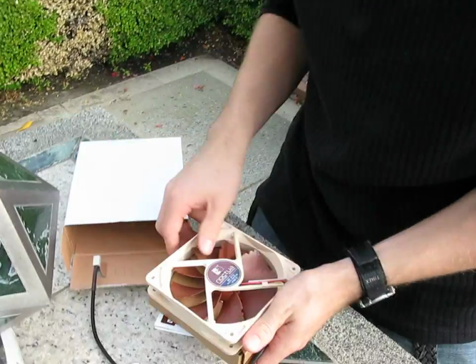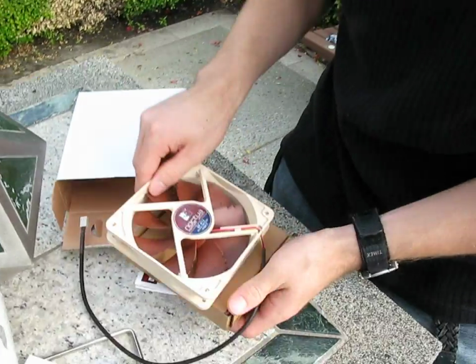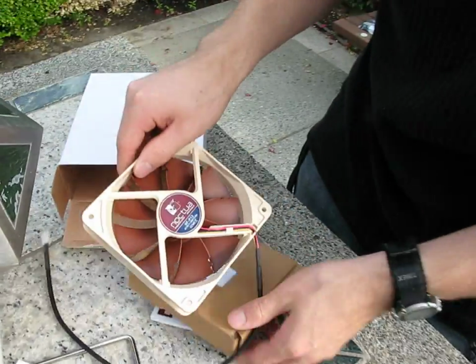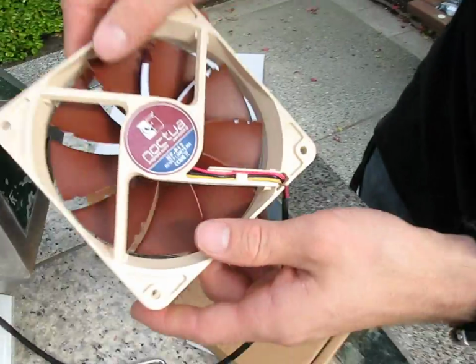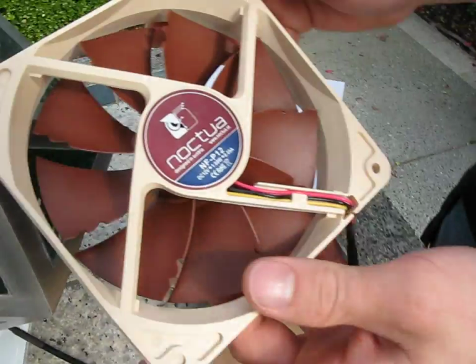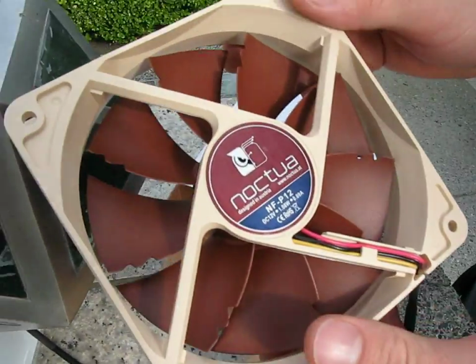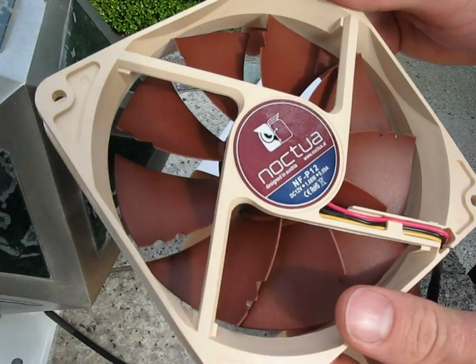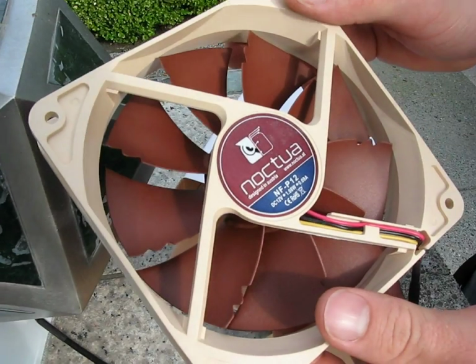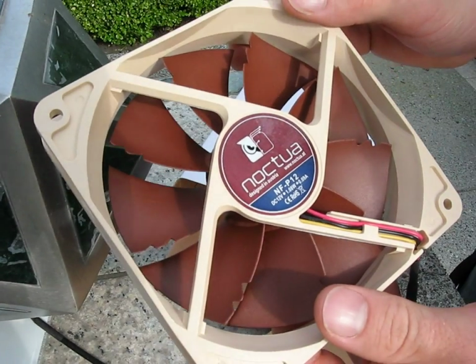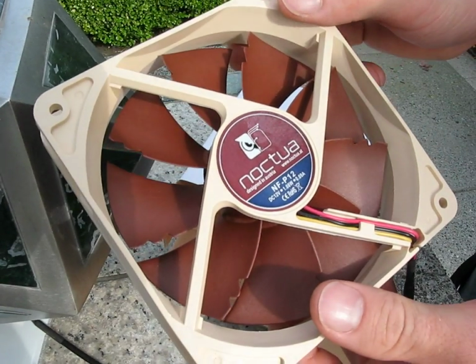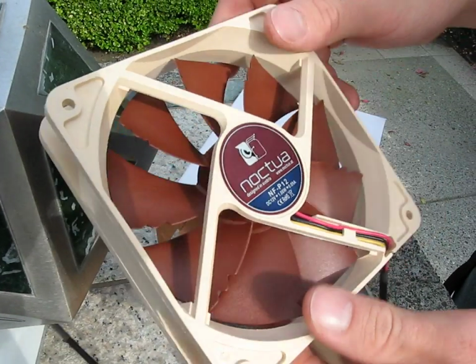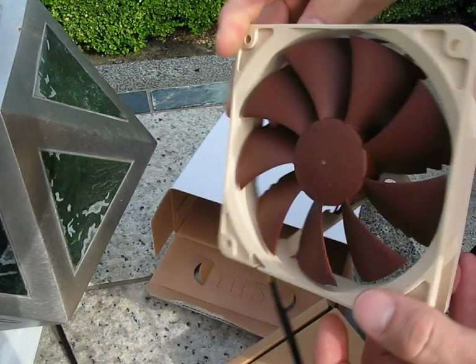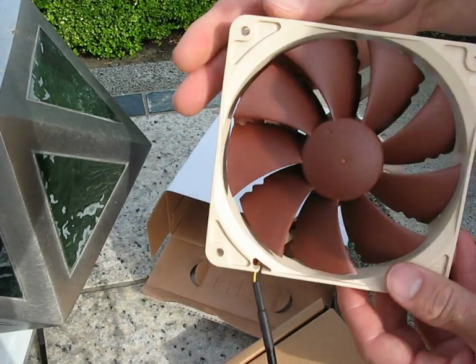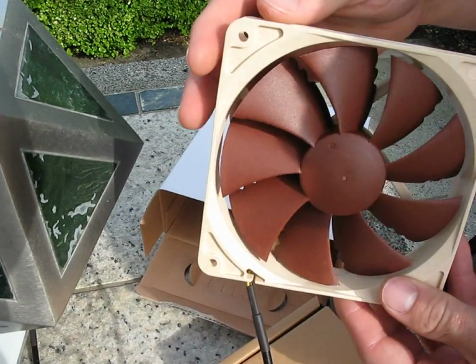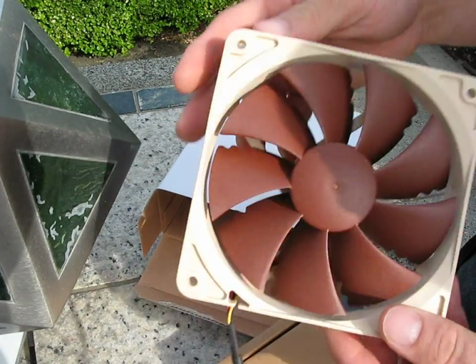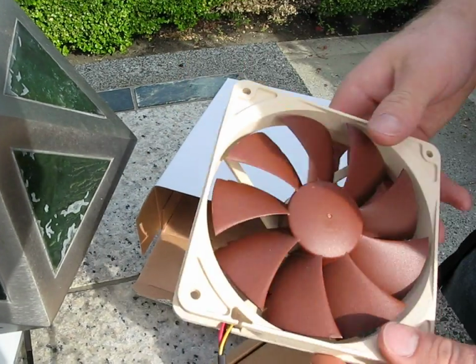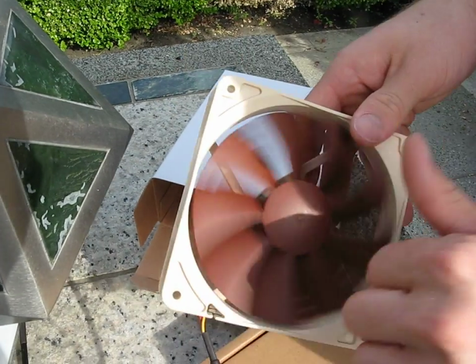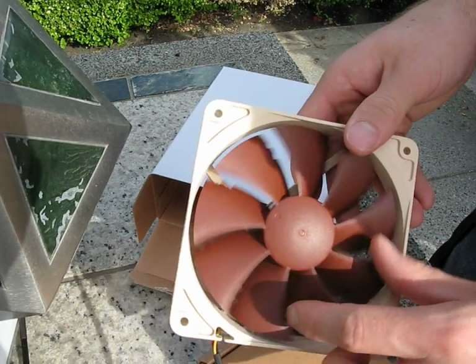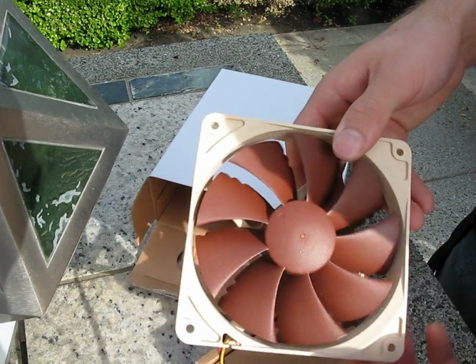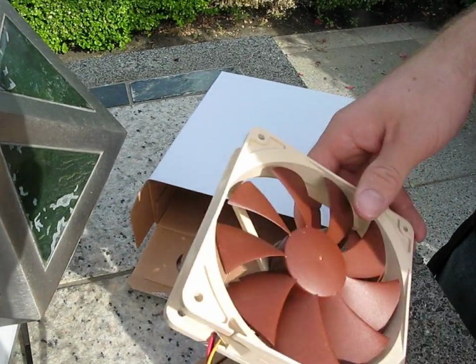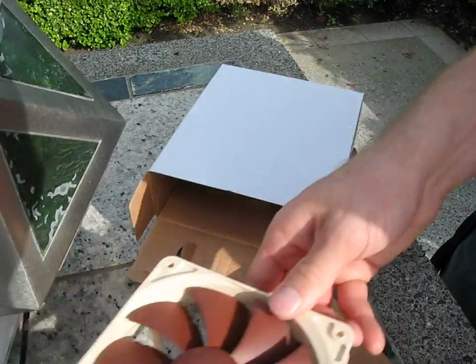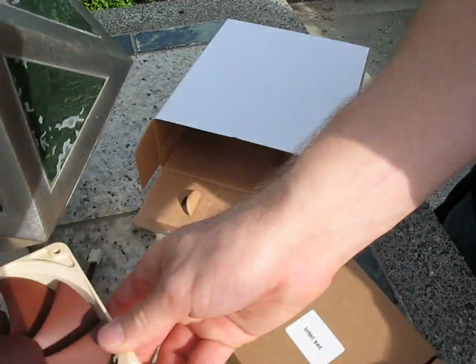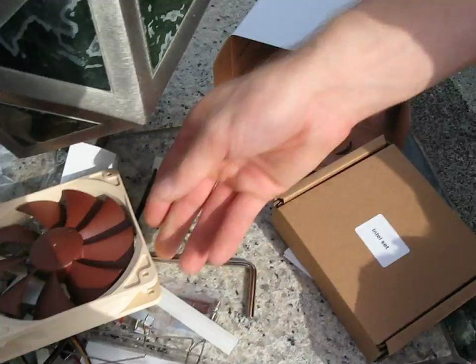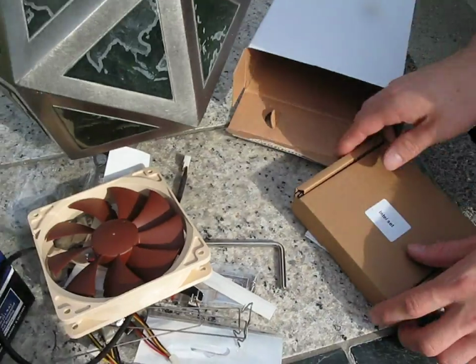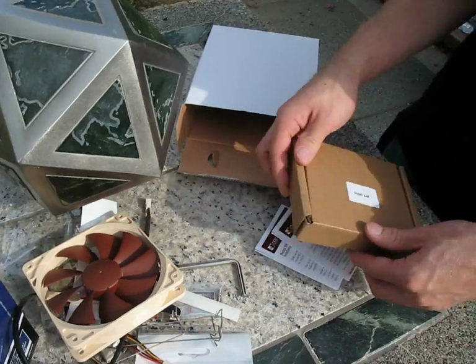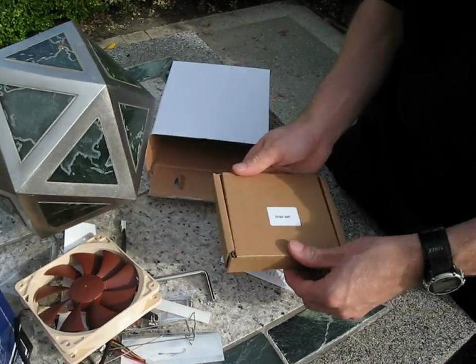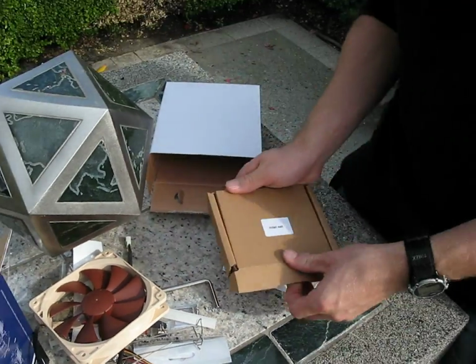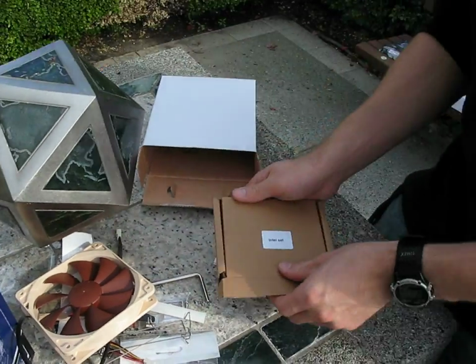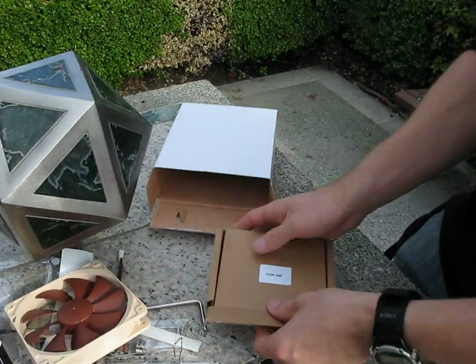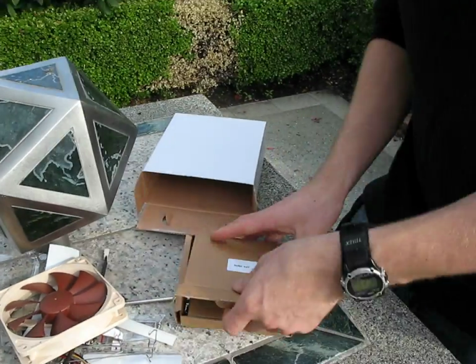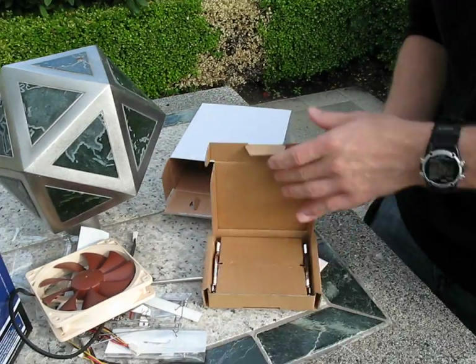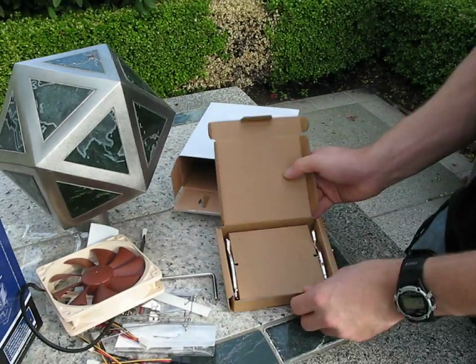You've got an NF-P12 1300 RPM fan. This is their most popular fan according to all the data we've been able to collect. Very, very nice fan — great static pressure, which is good for pushing through a dense fin arrangement.